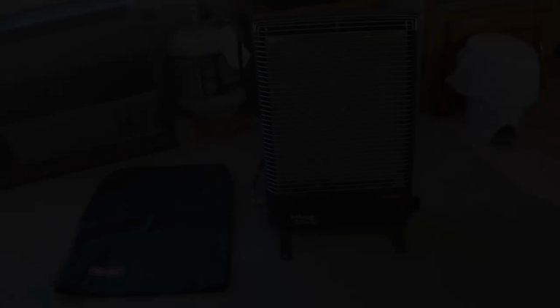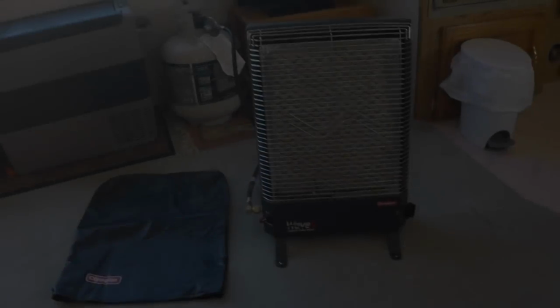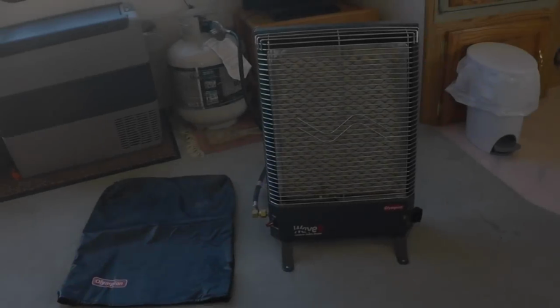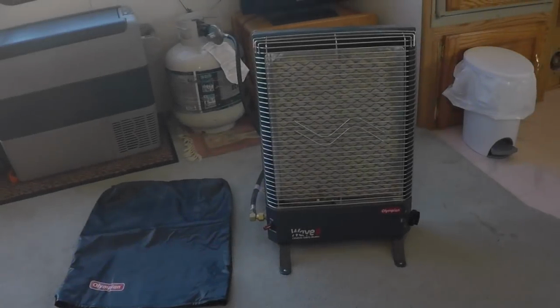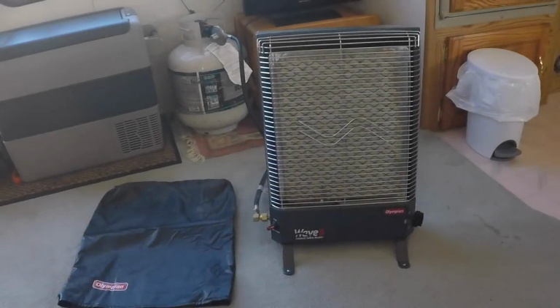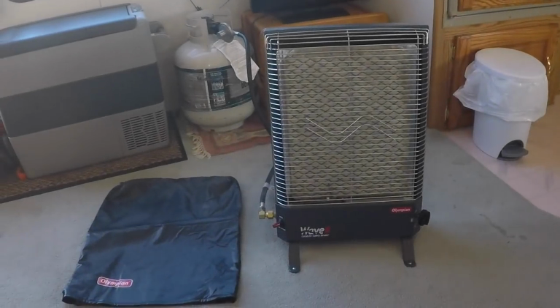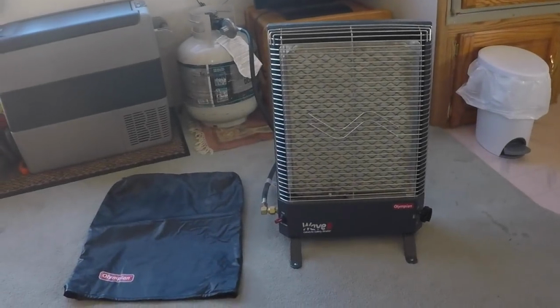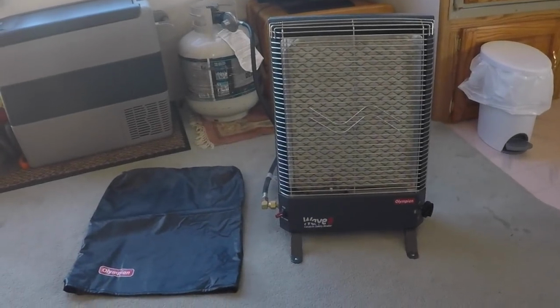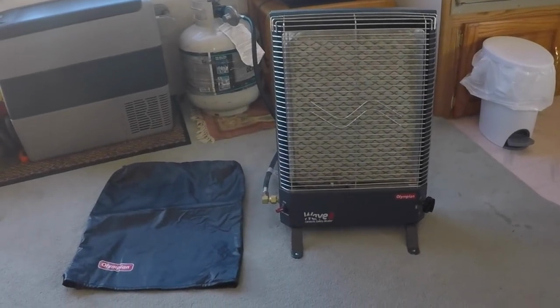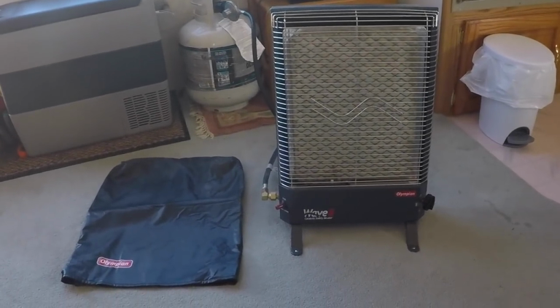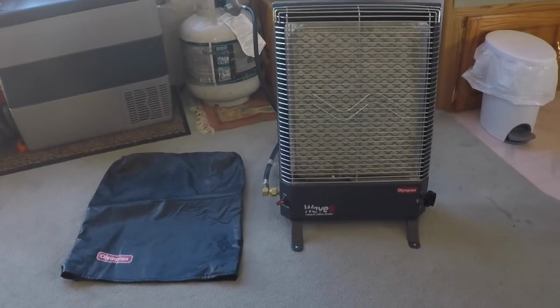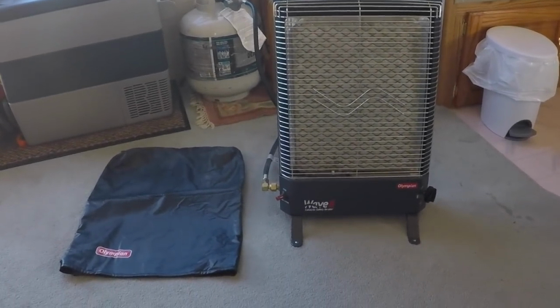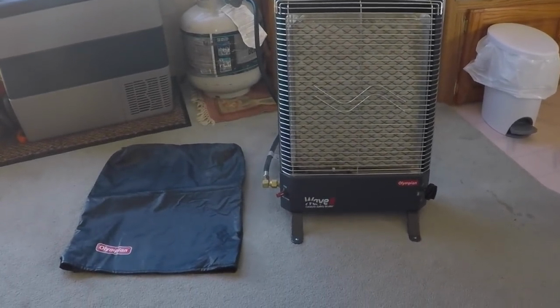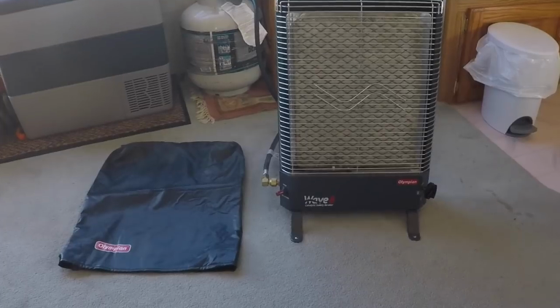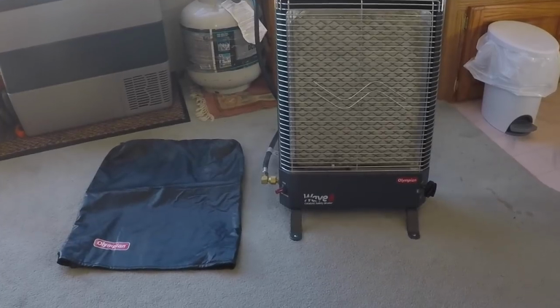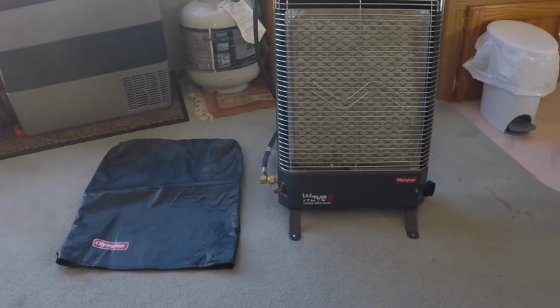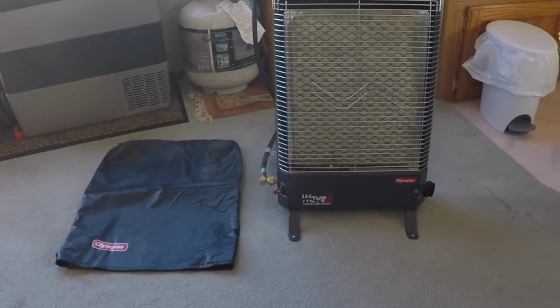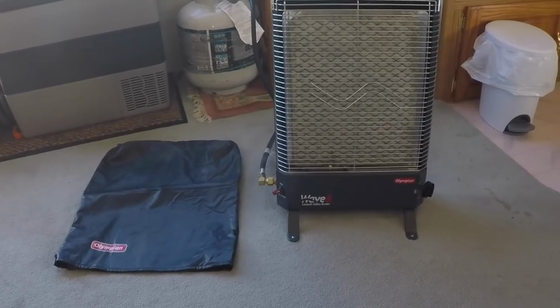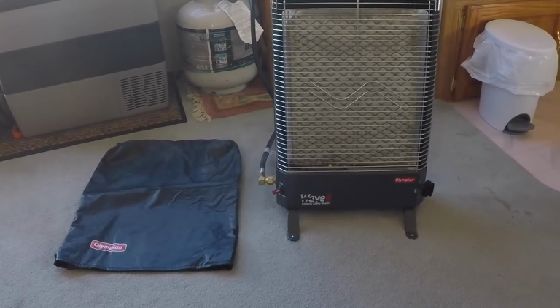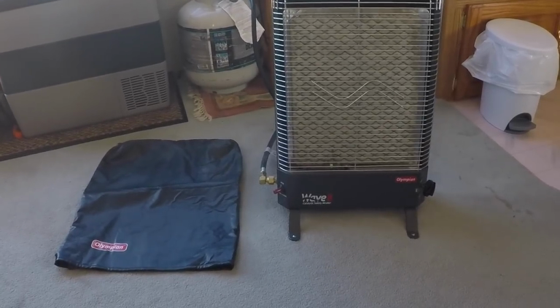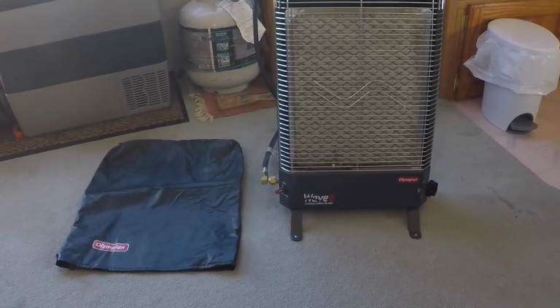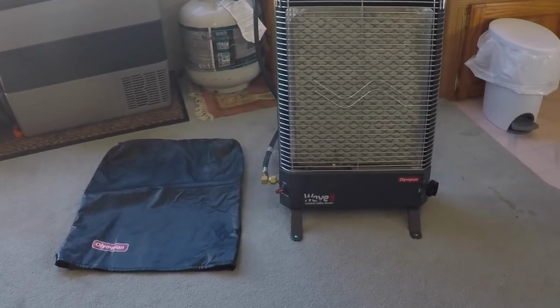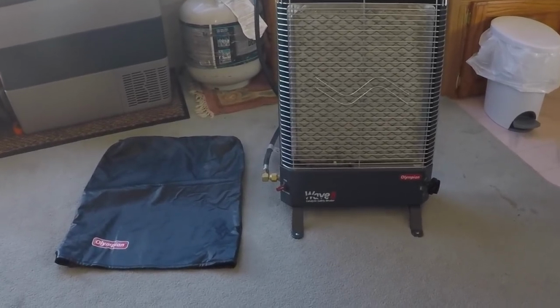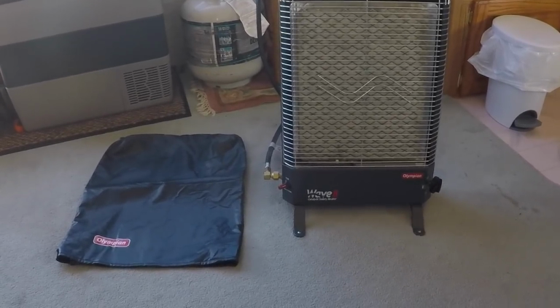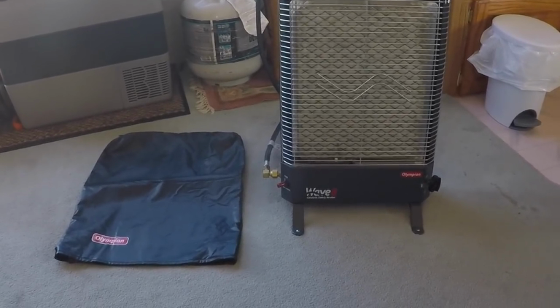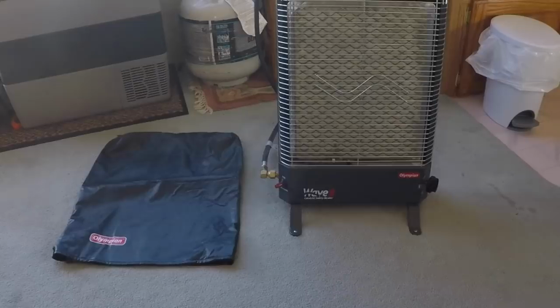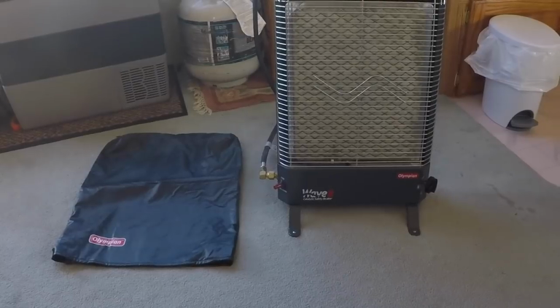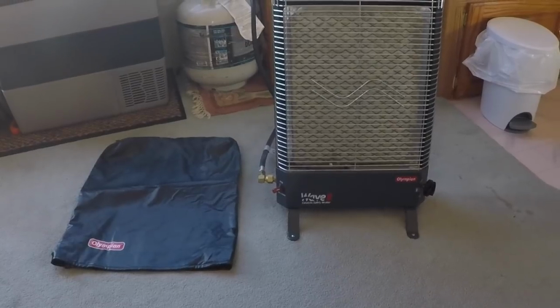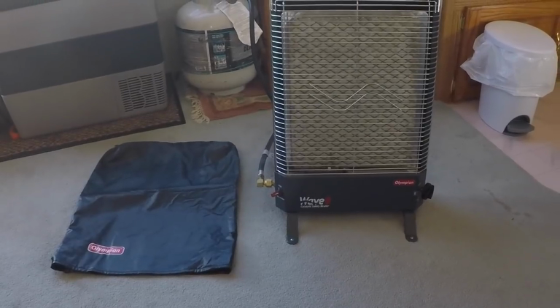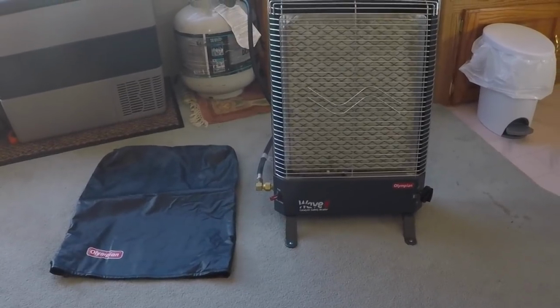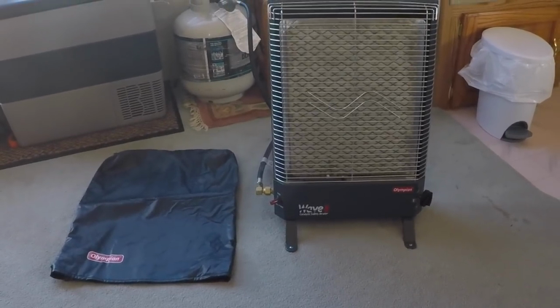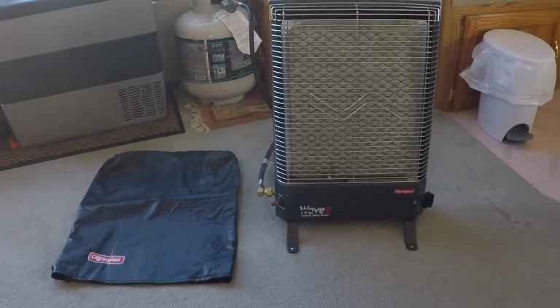Hello YouTube, hello friends, welcome back. In today's video I'm going to be sharing and telling about the heater that I use to heat my 32-foot fifth wheel.